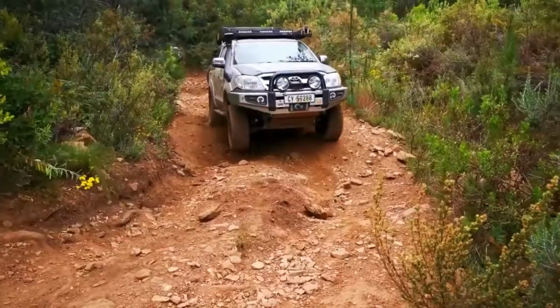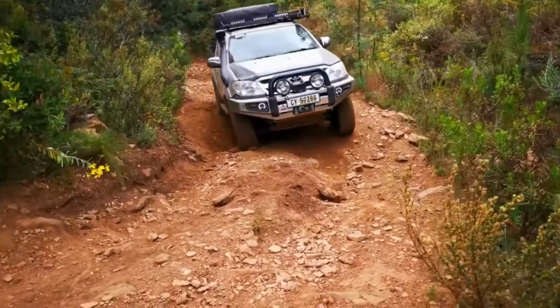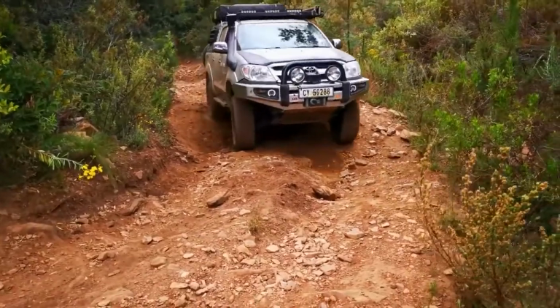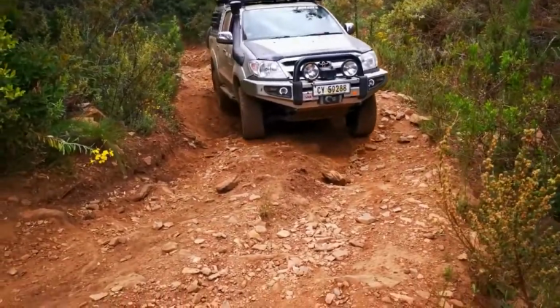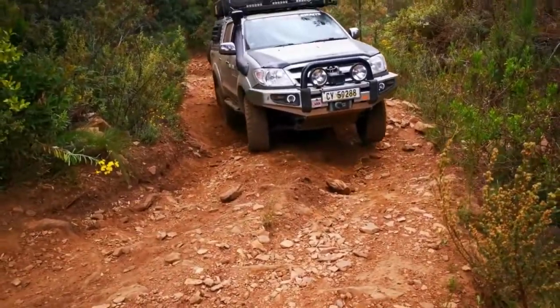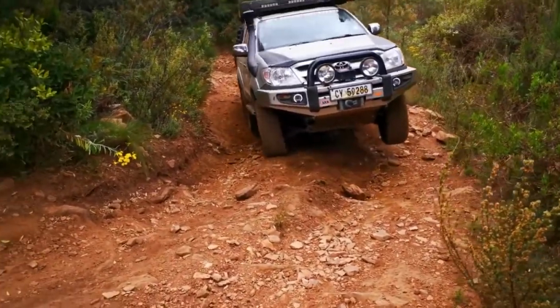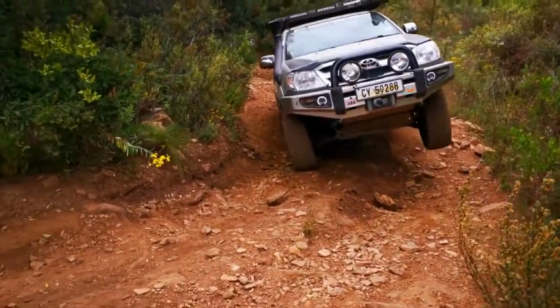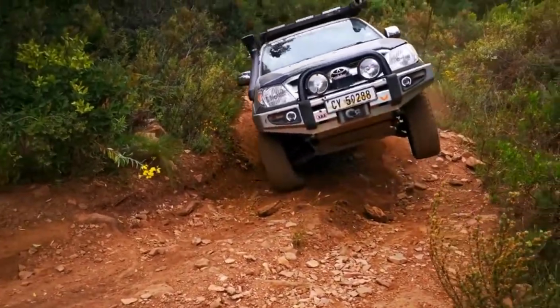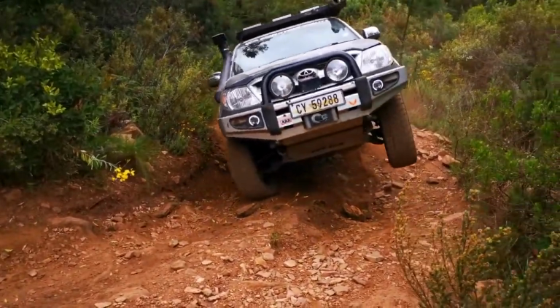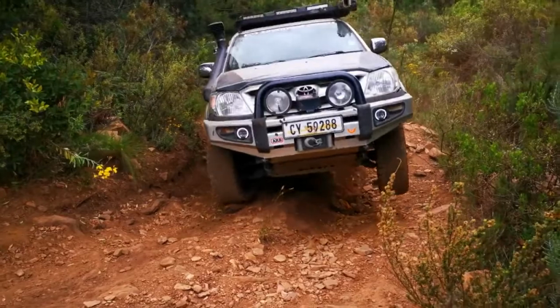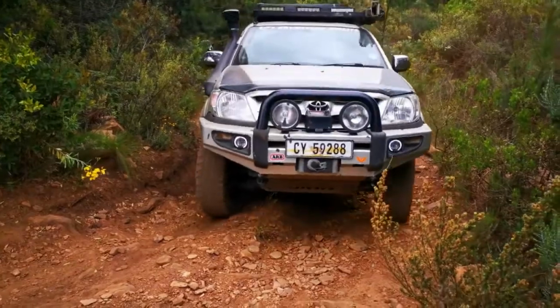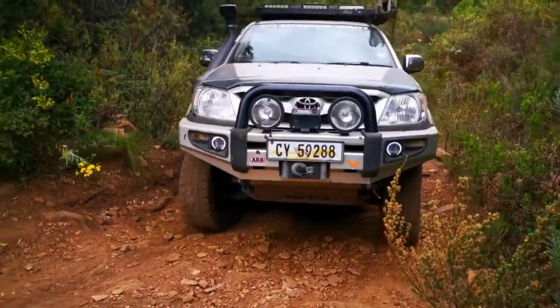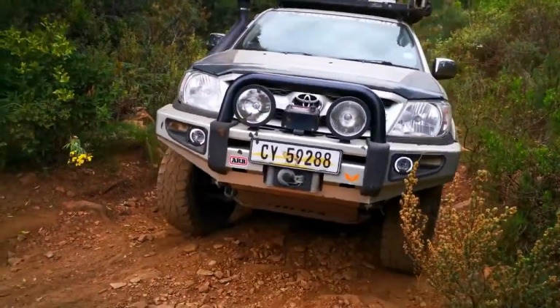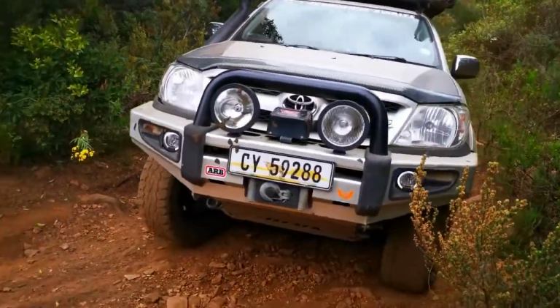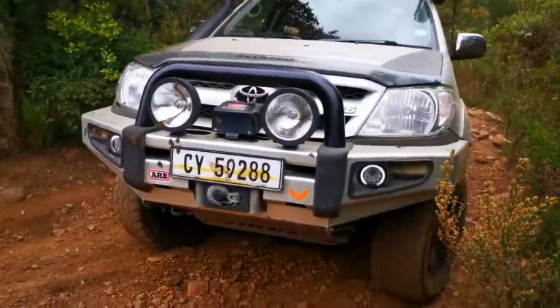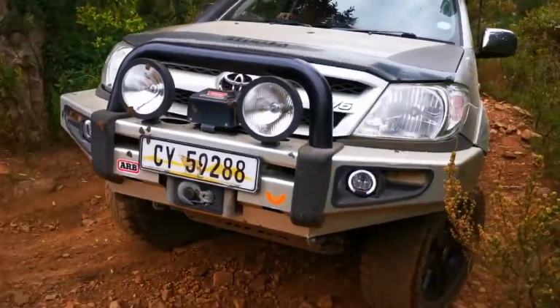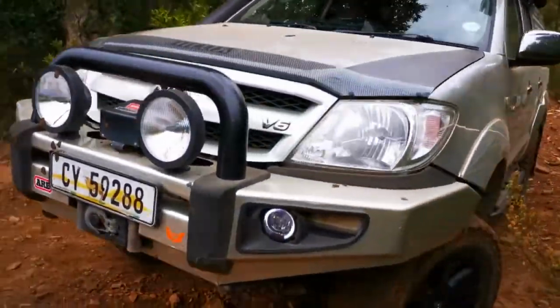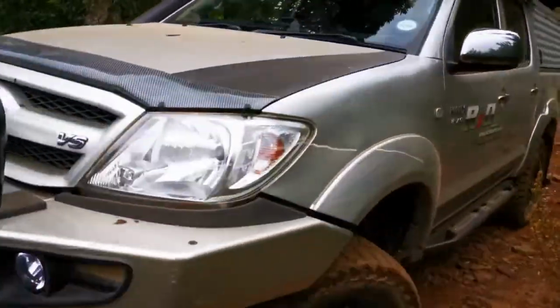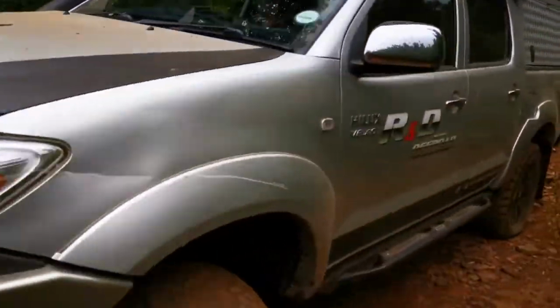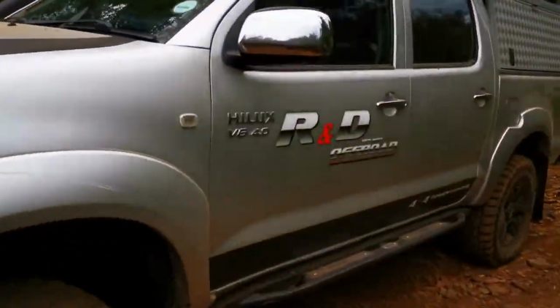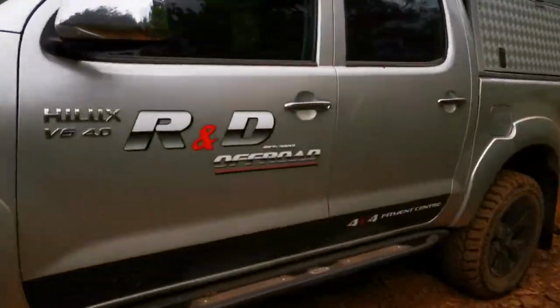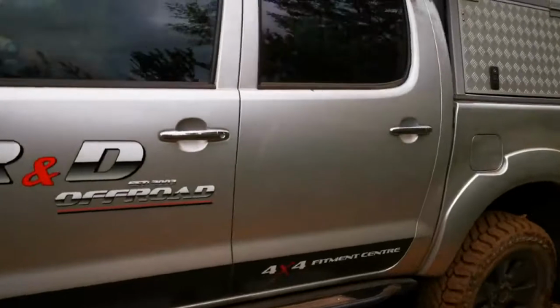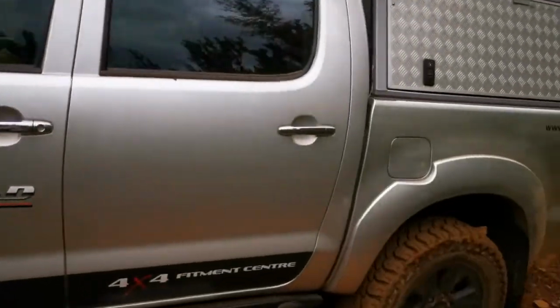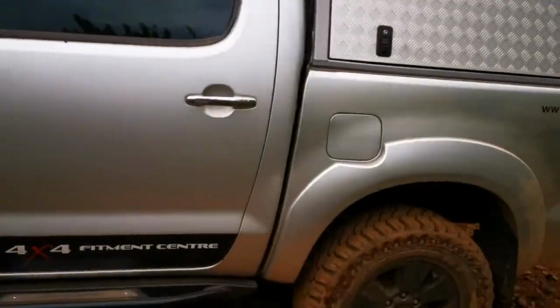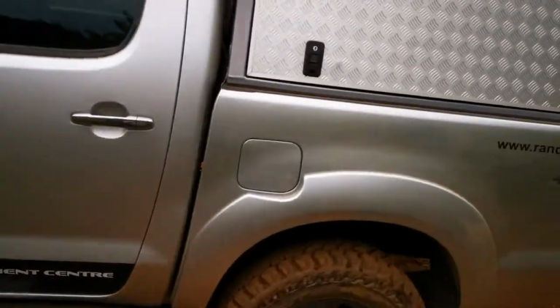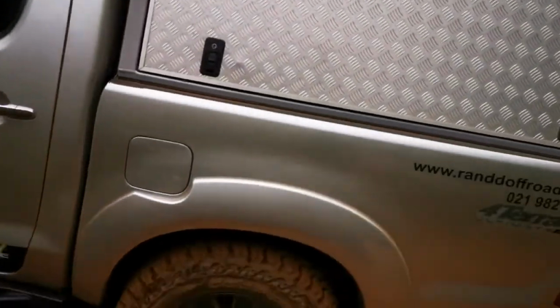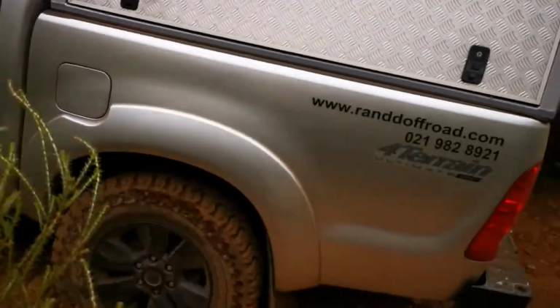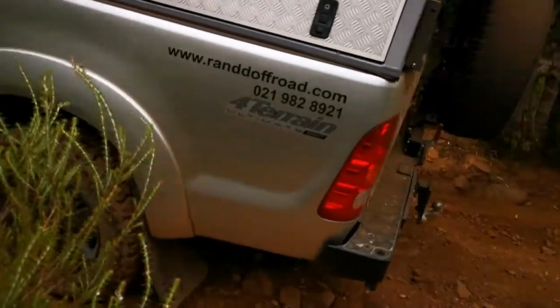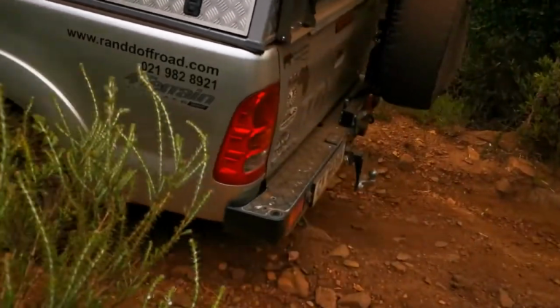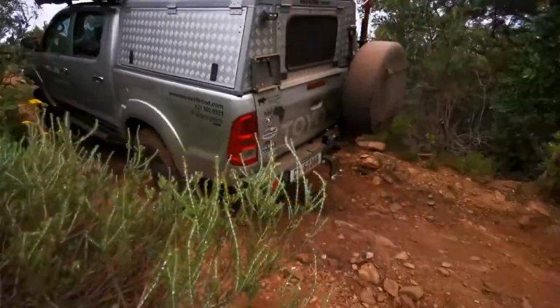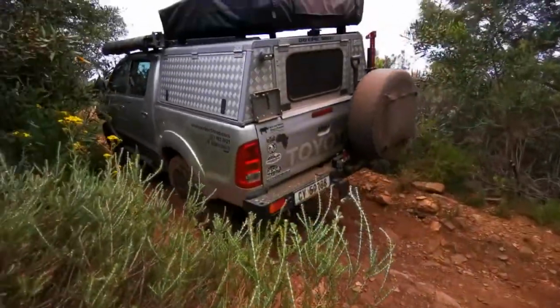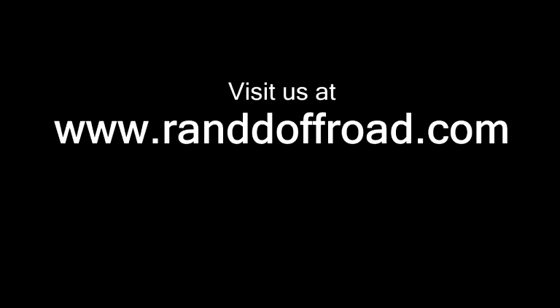4Terrain Clutch Kits are engineered and manufactured in Australia and are backed by a 3-year, 50,000km warranty. For pricing and more information pertaining to your vehicle, please give us a call.